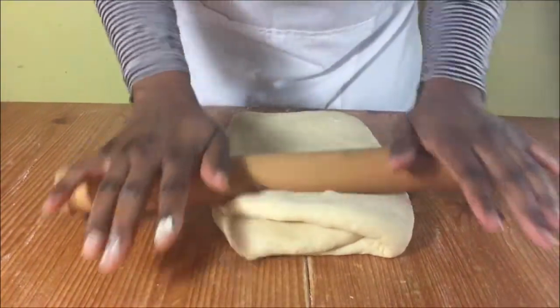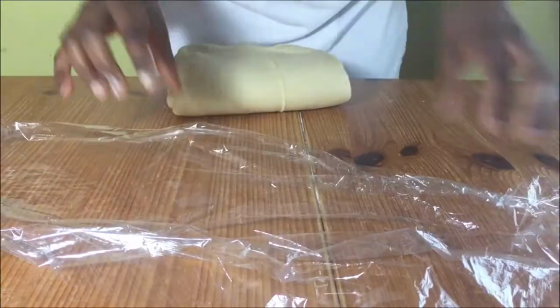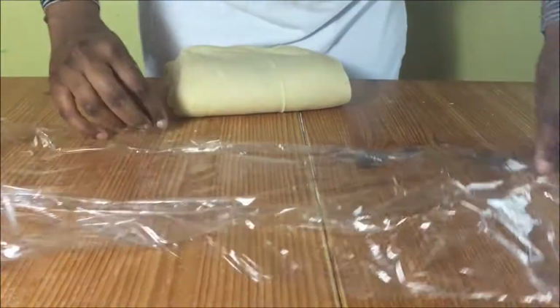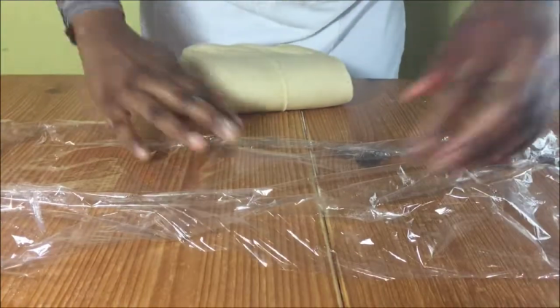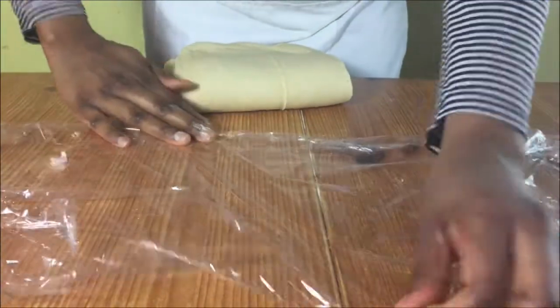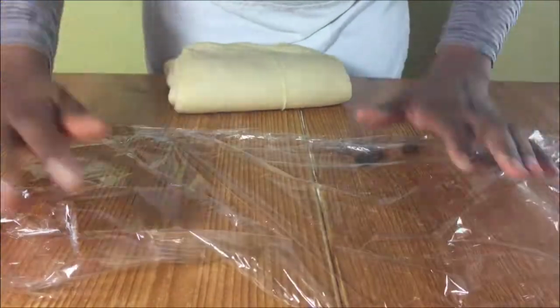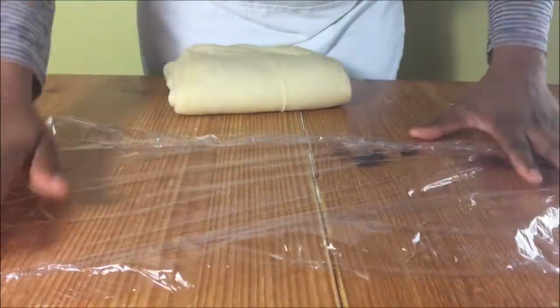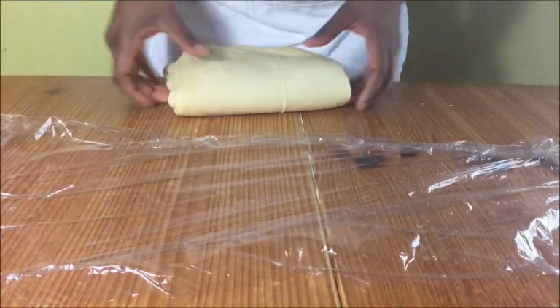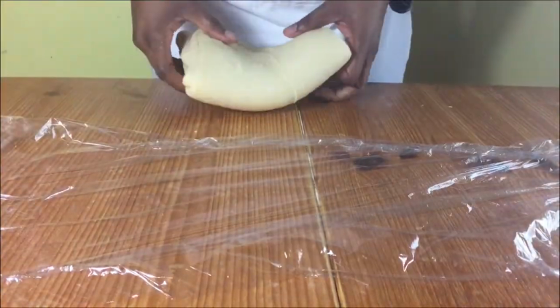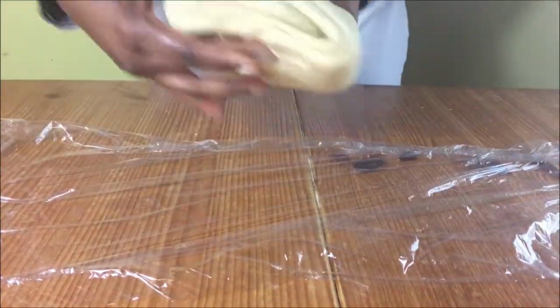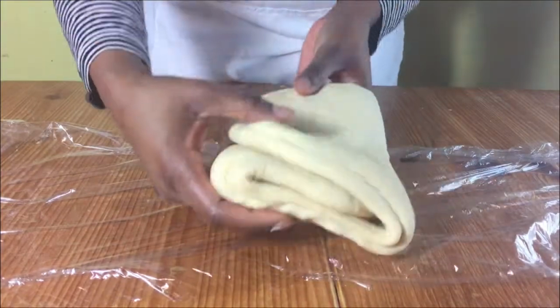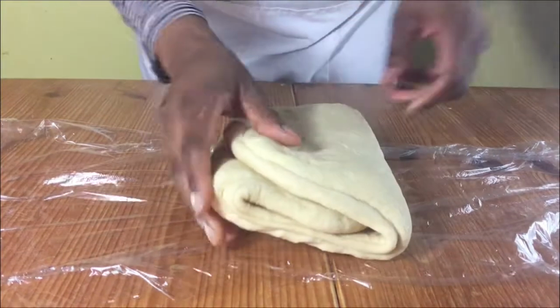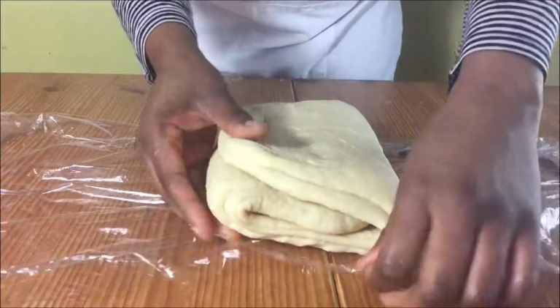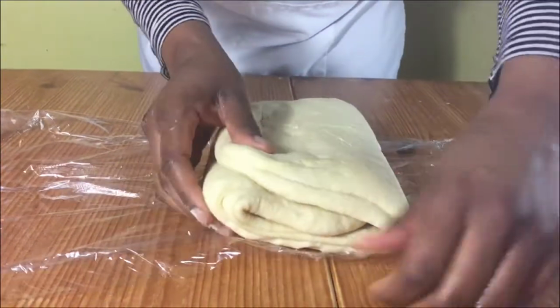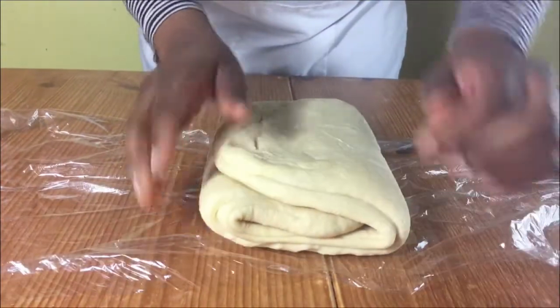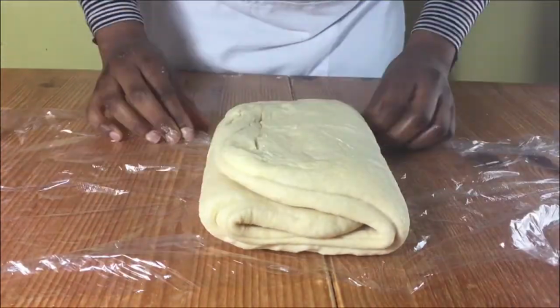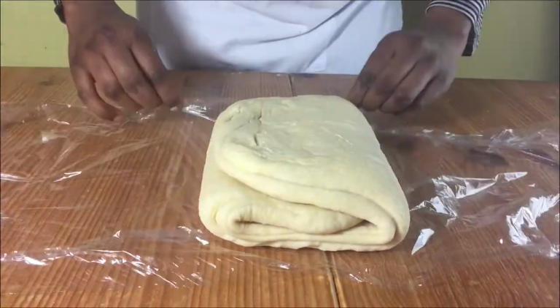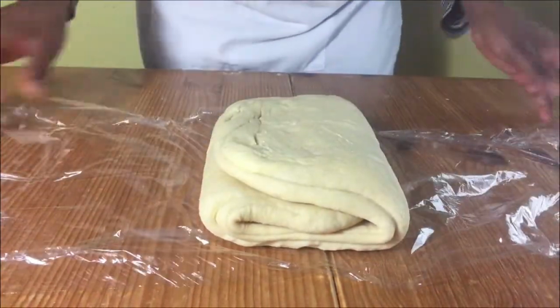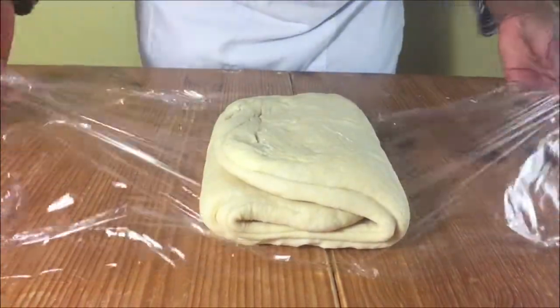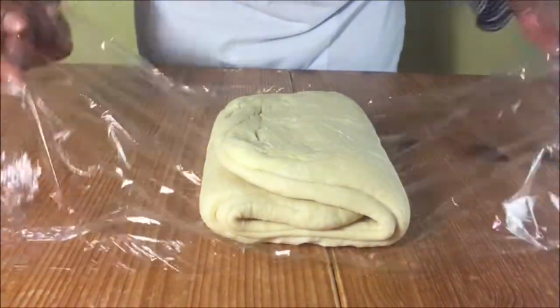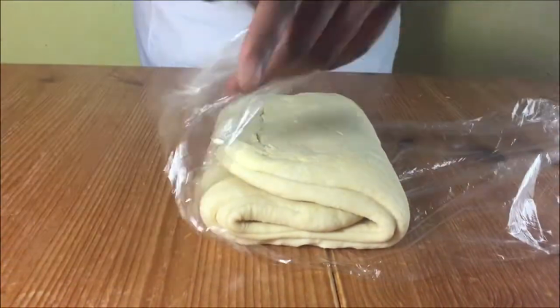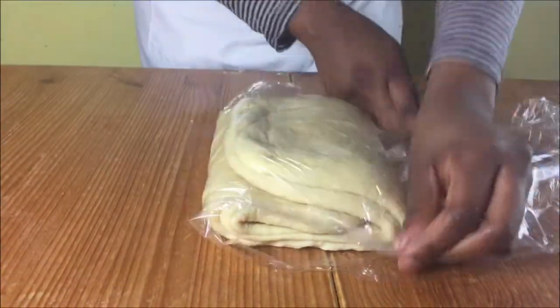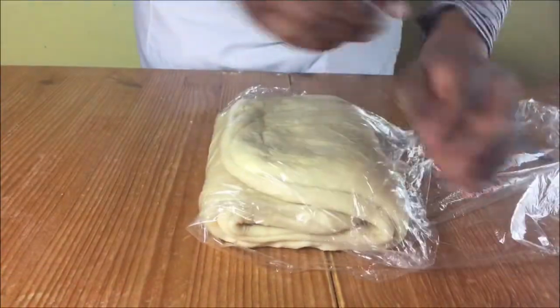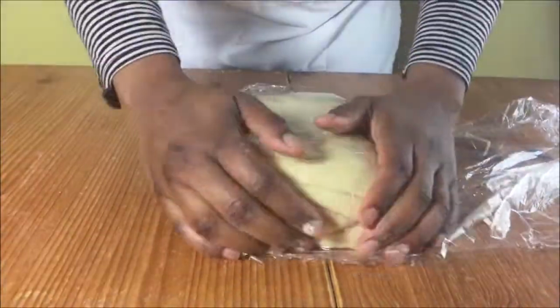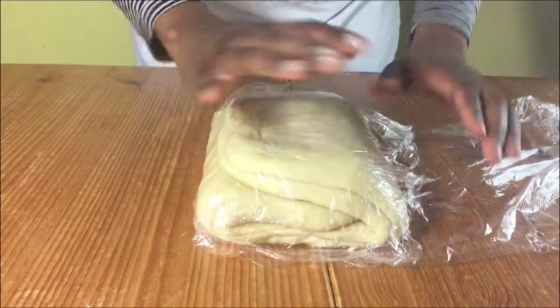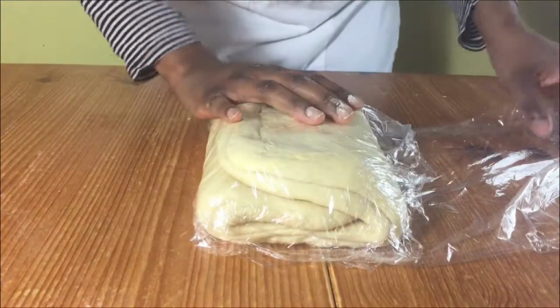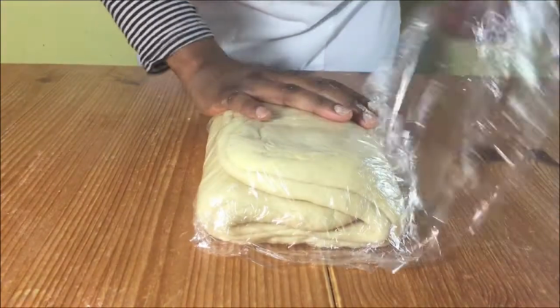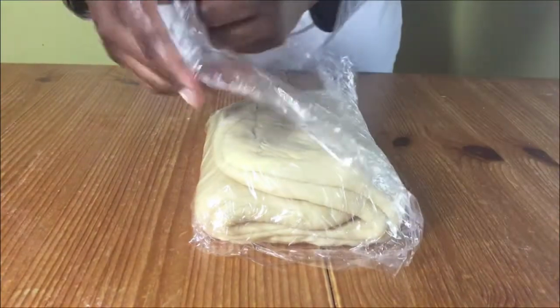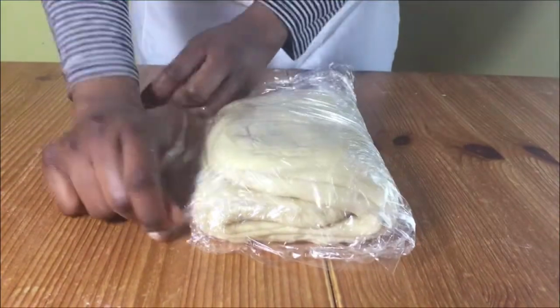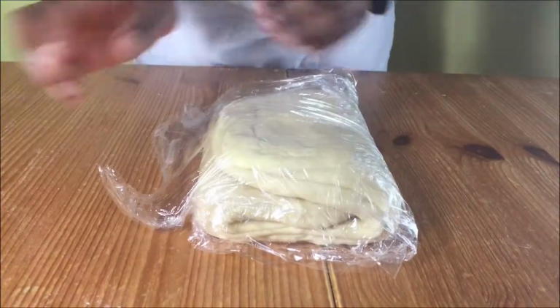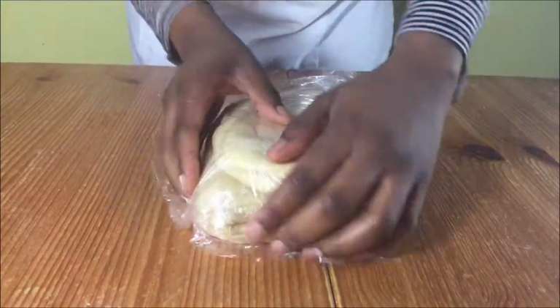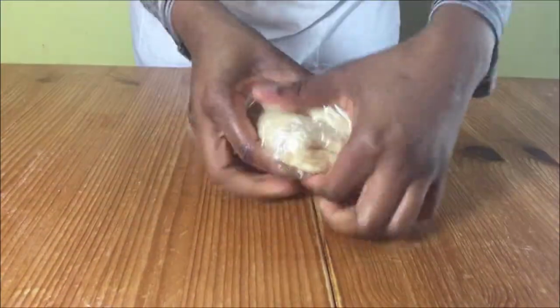Roll it to the same size as the dough that it was the first time, then get a piece of cling film and put your dough onto it and put it in the fridge until it is very cold.